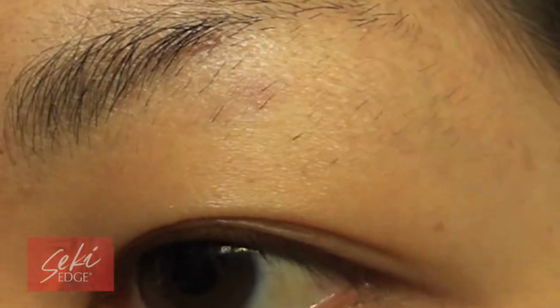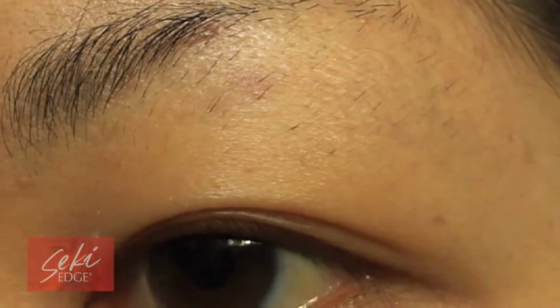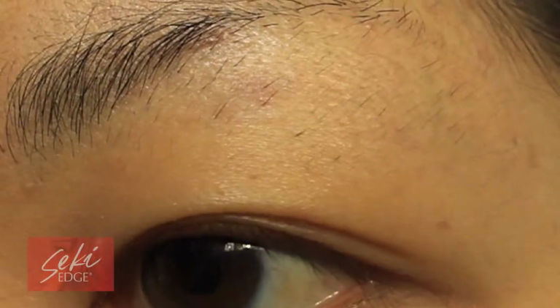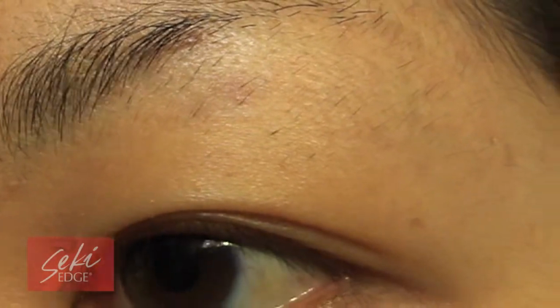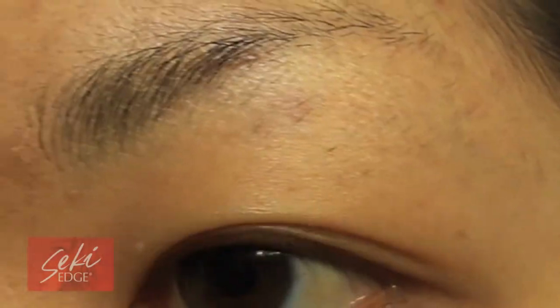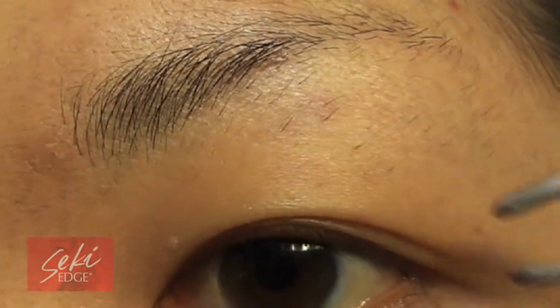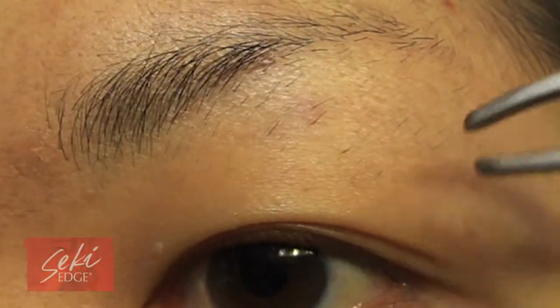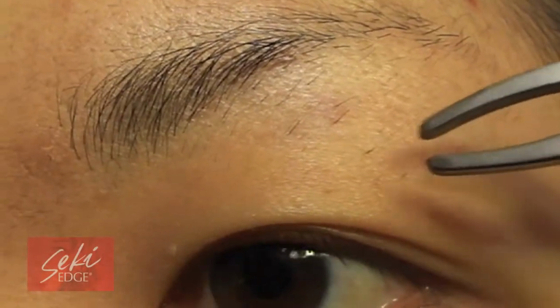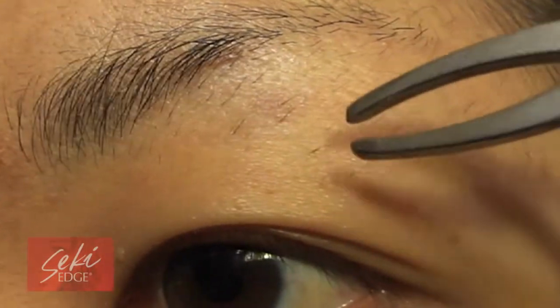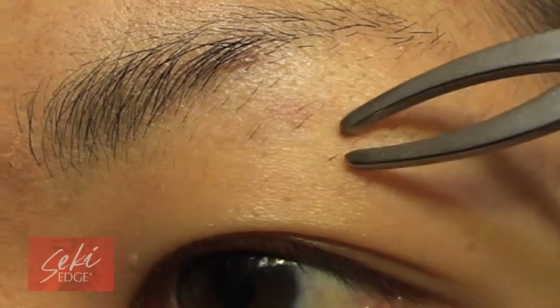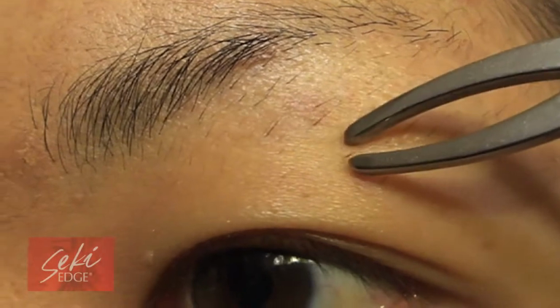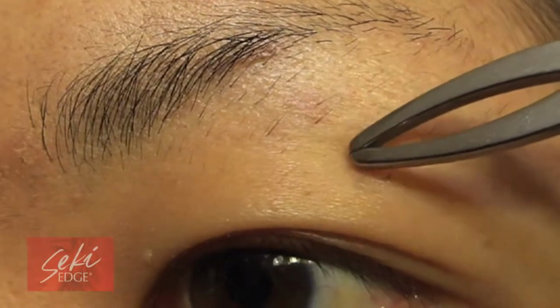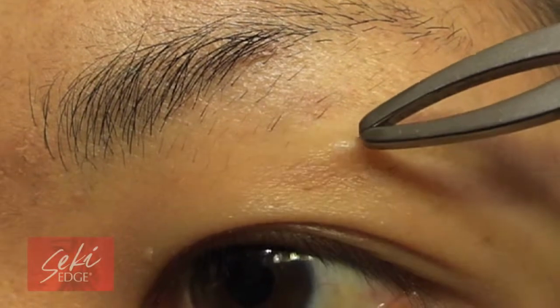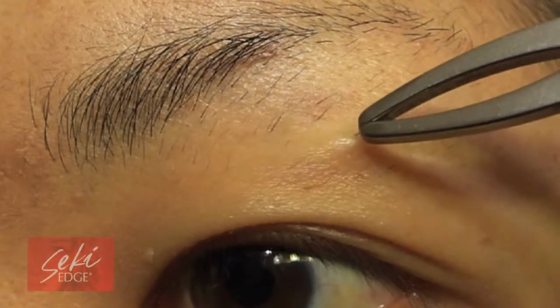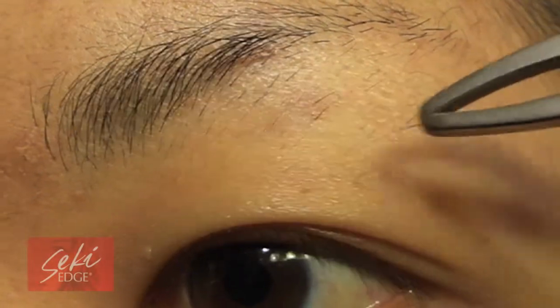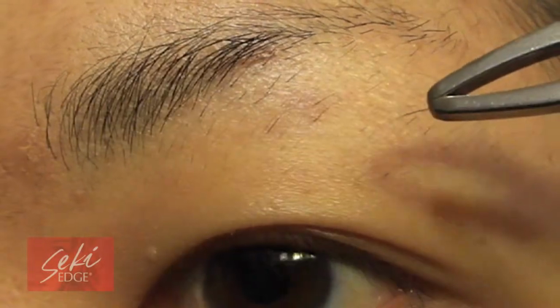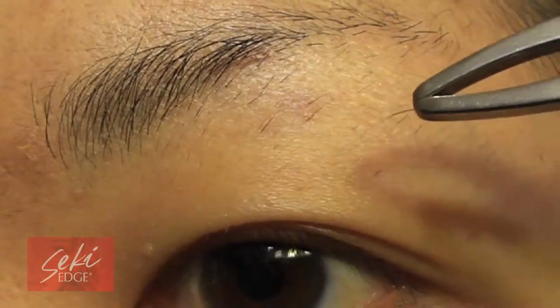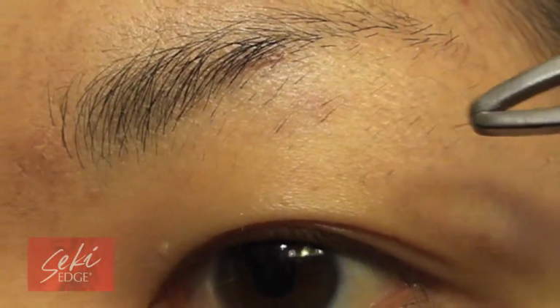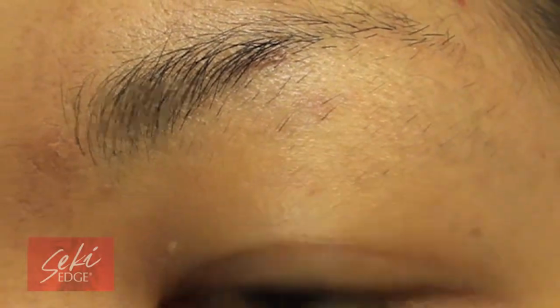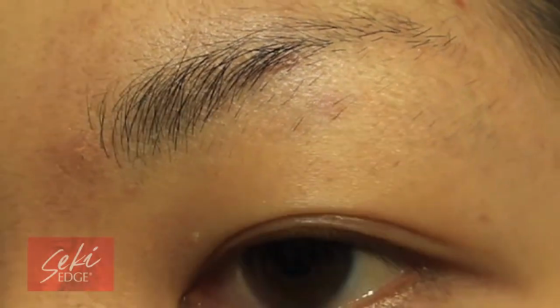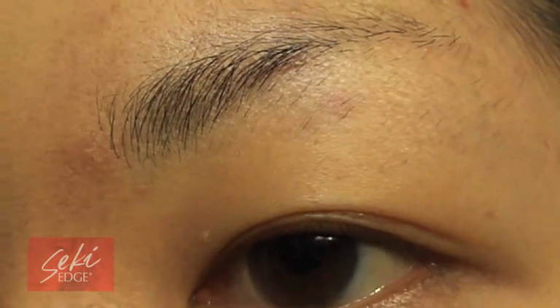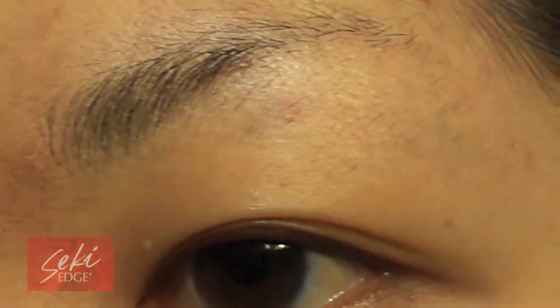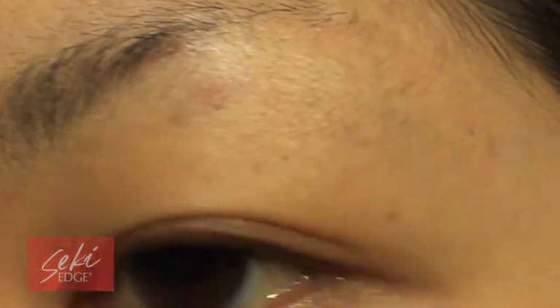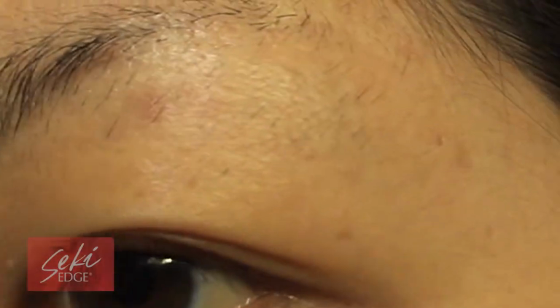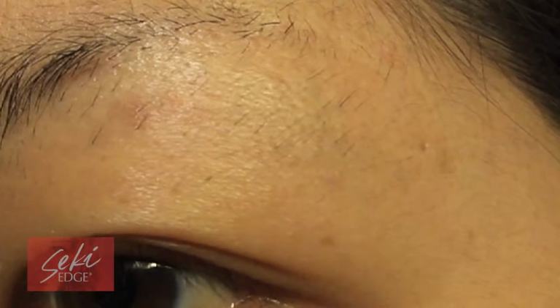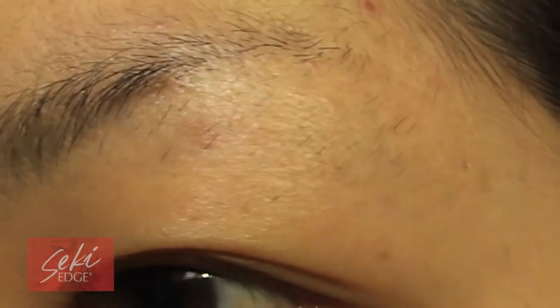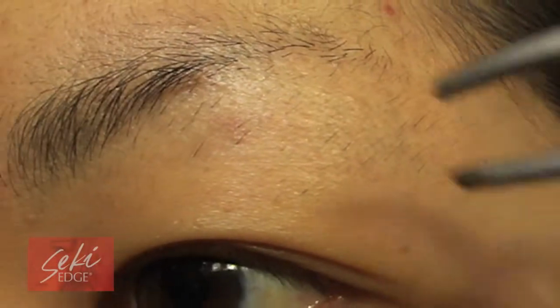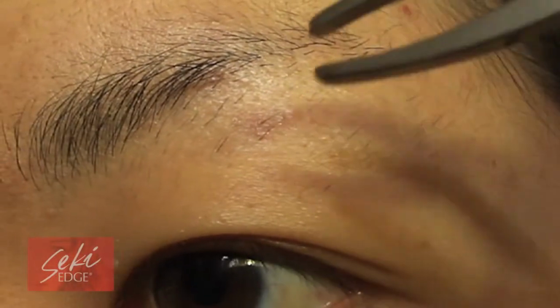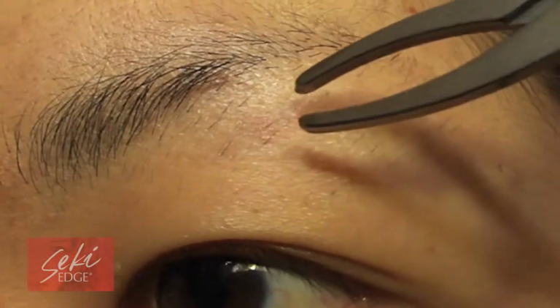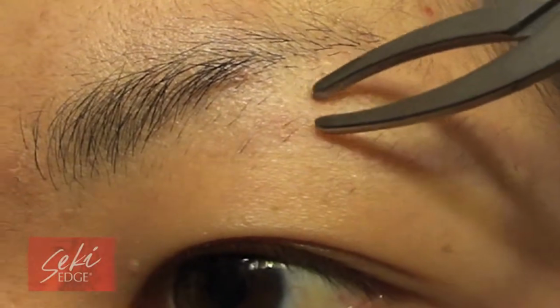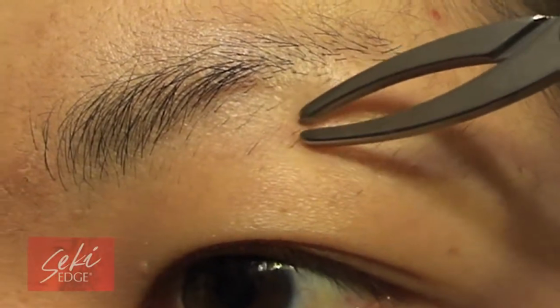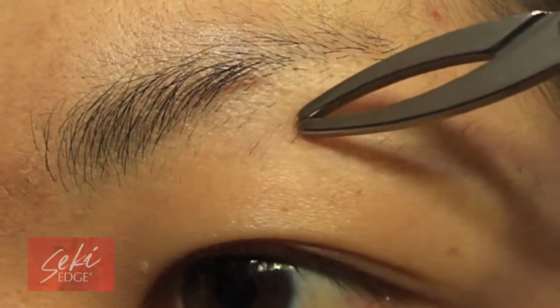When shaping eyebrows, clamp the tweezers with a scissor-like motion onto the base of the hair you would like to pull. Pull the hair in the direction of growth and rinse and repeat as desired.